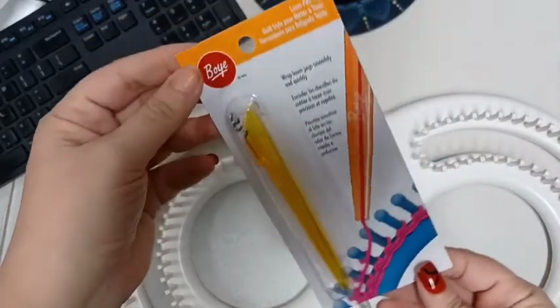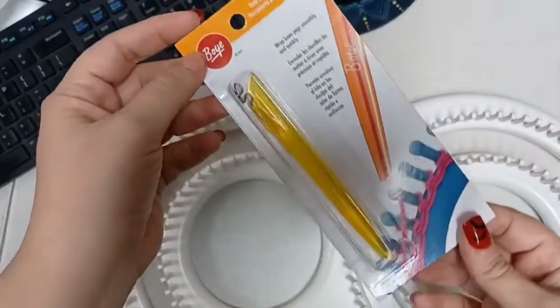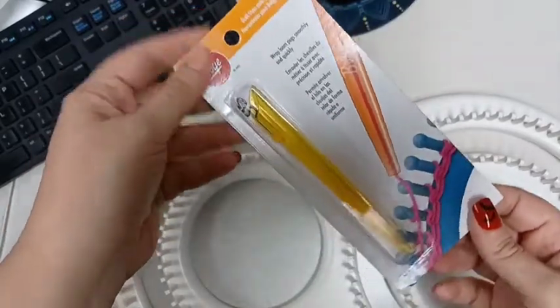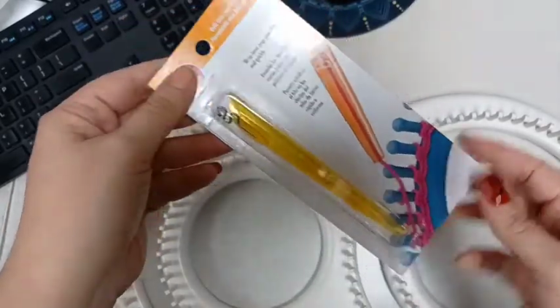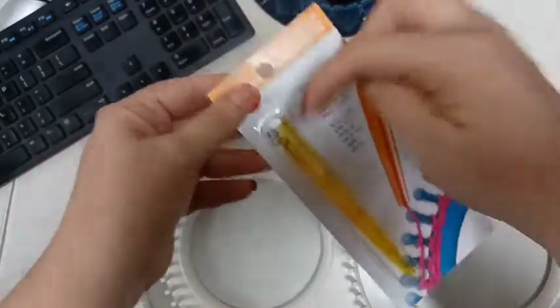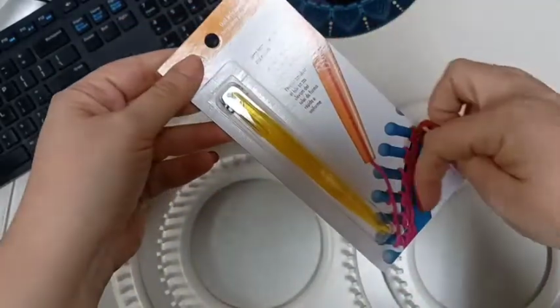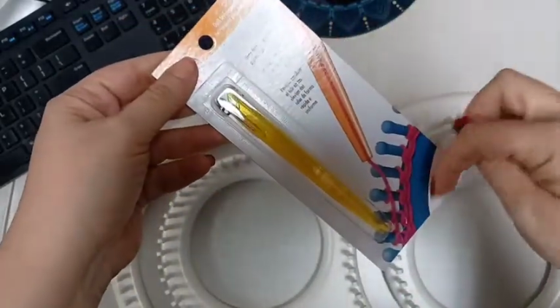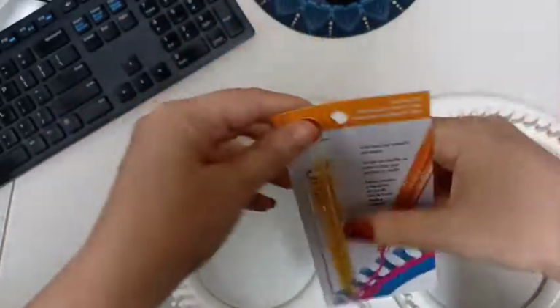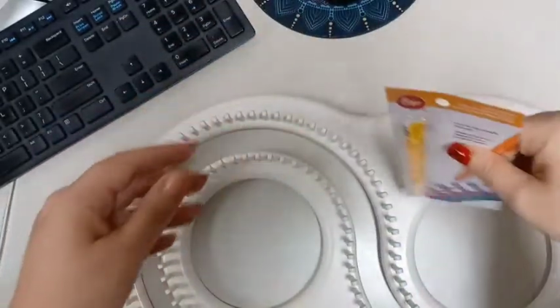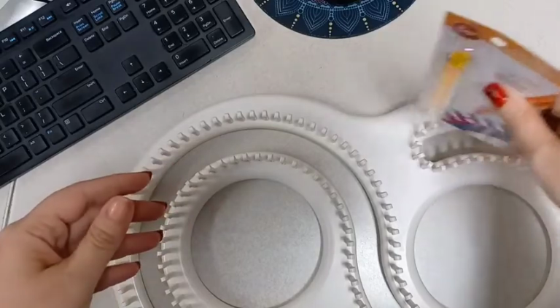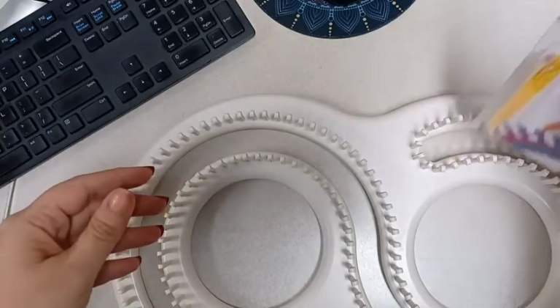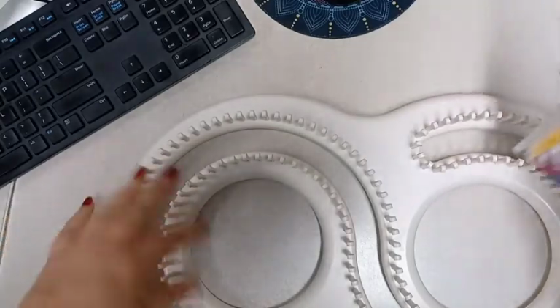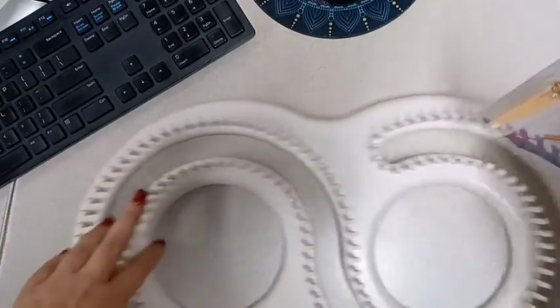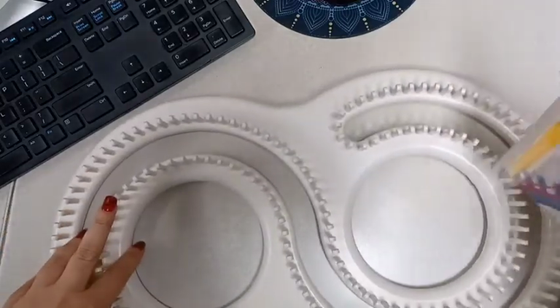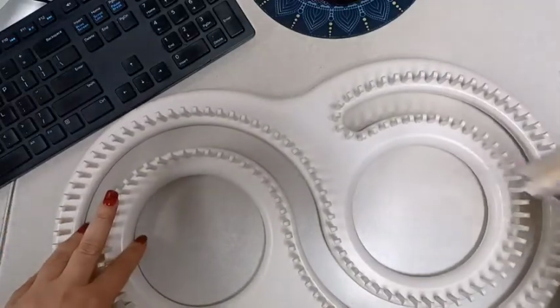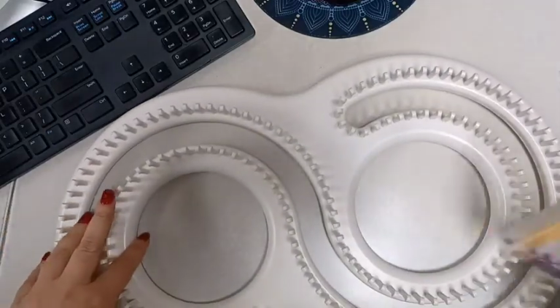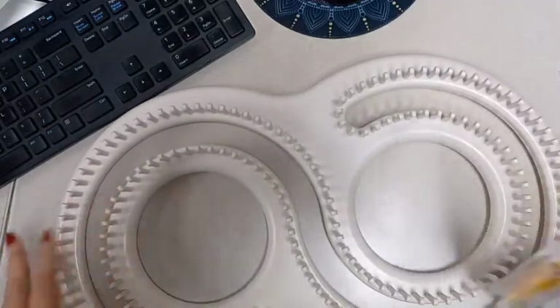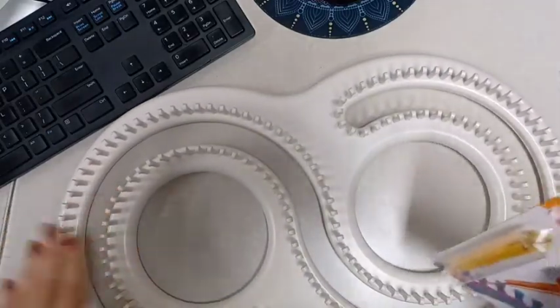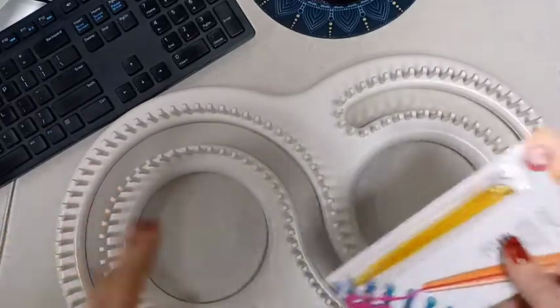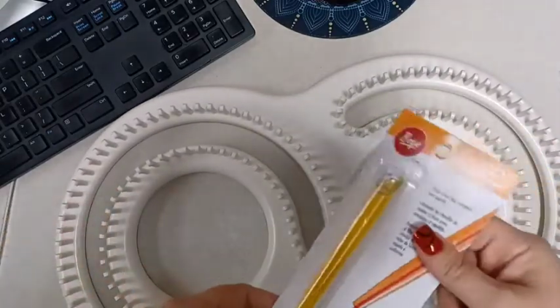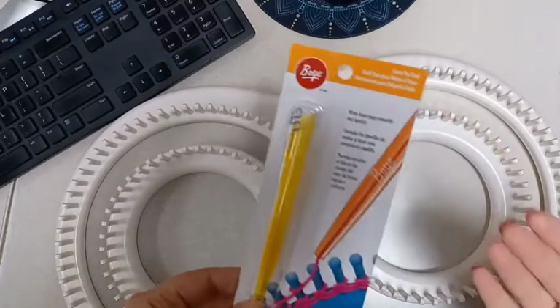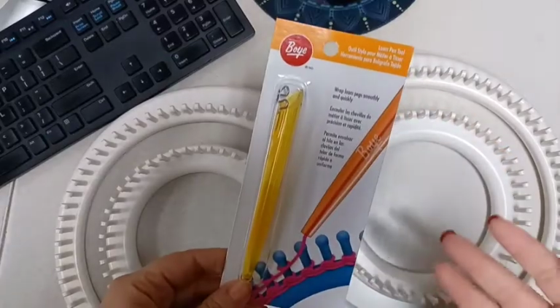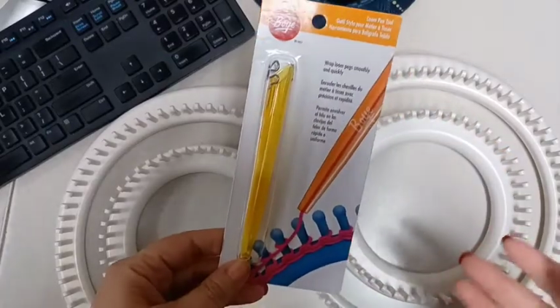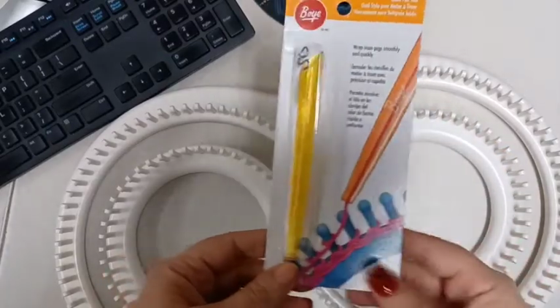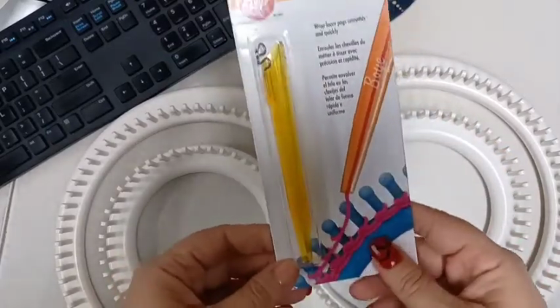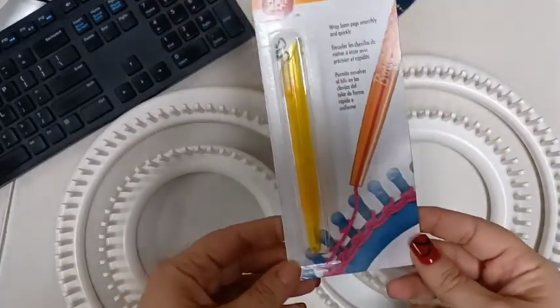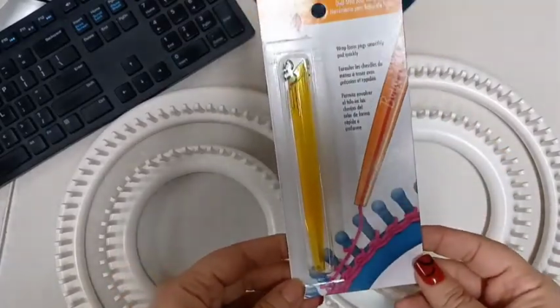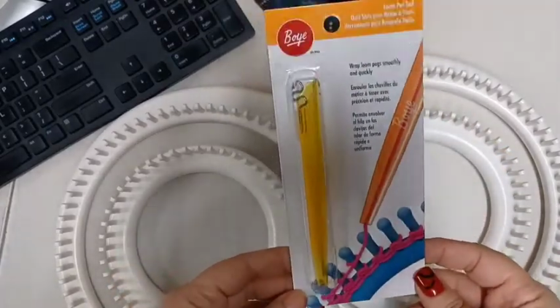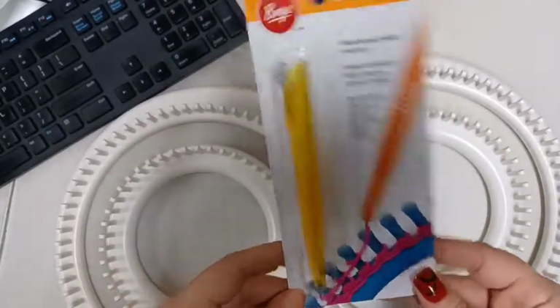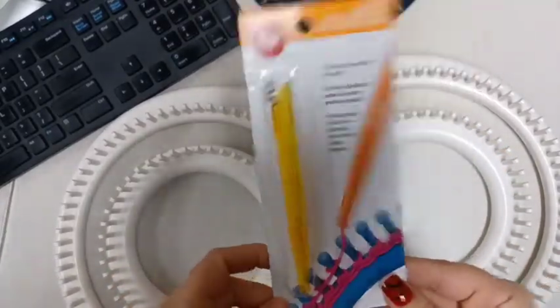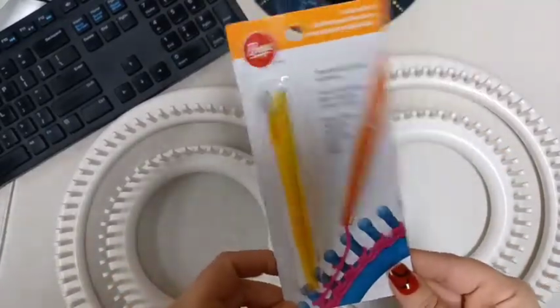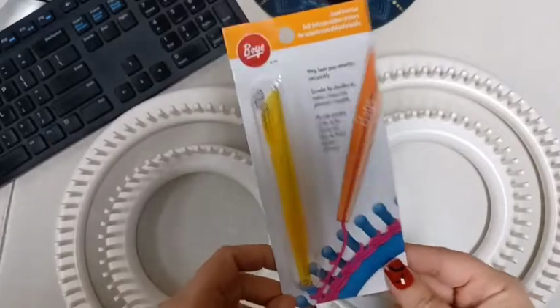You just load the yarn into the looming pen and it helps you get through all these little pegs on the loom. It makes it a little bit quicker, and I also used a coupon for this as well.